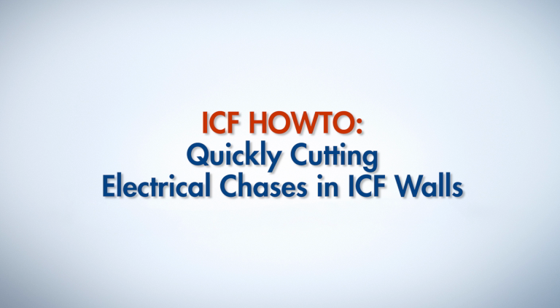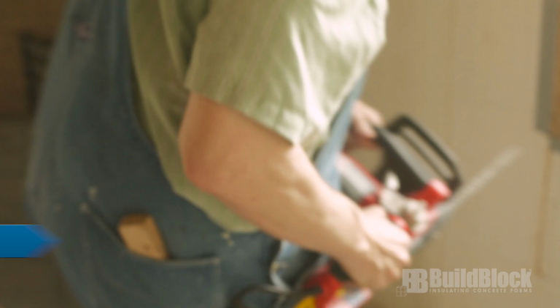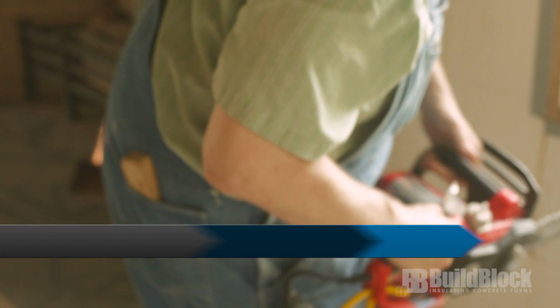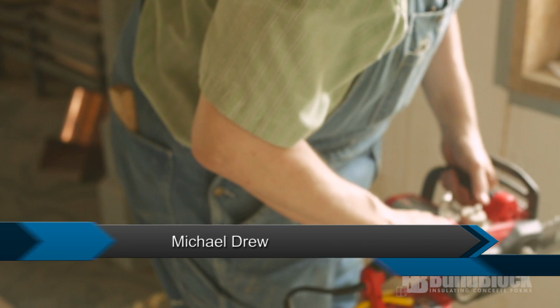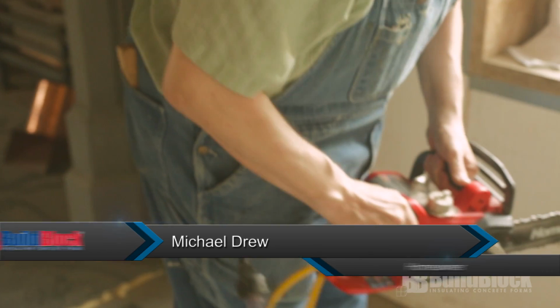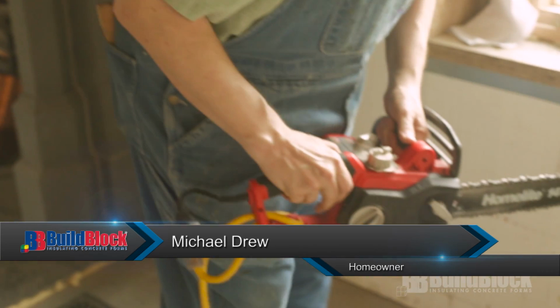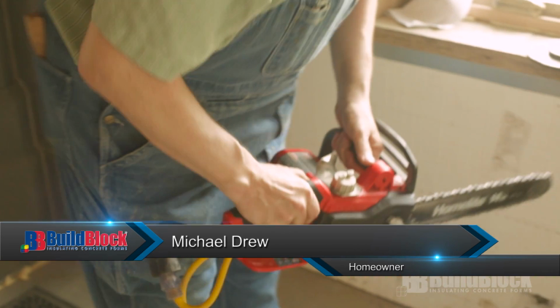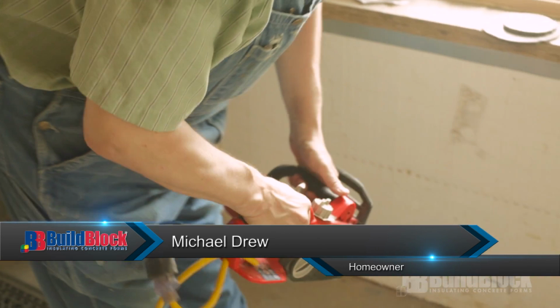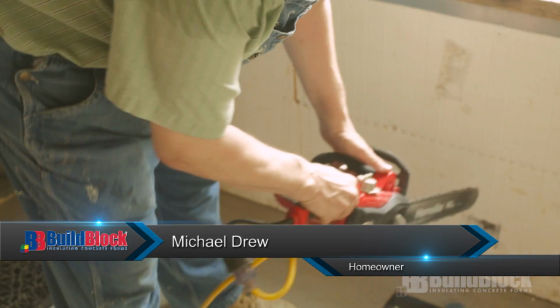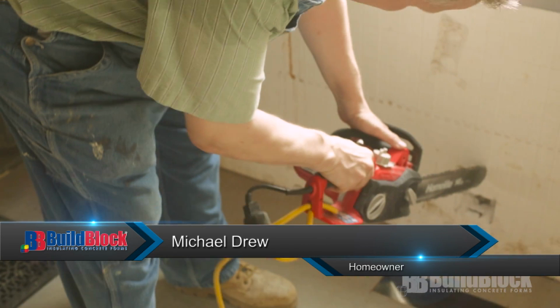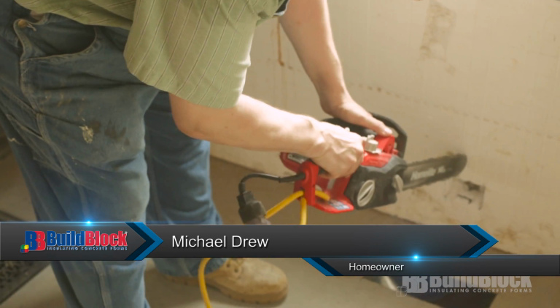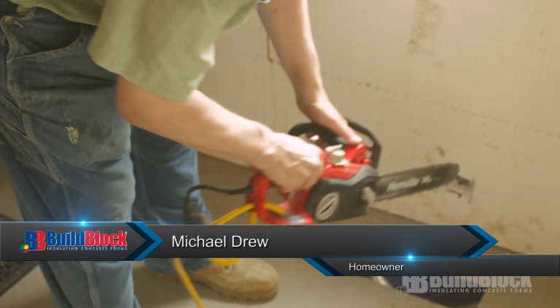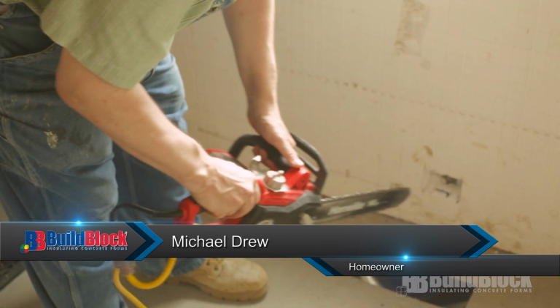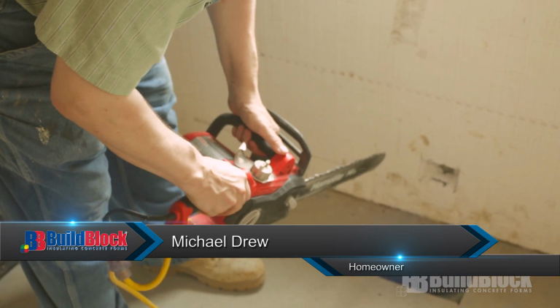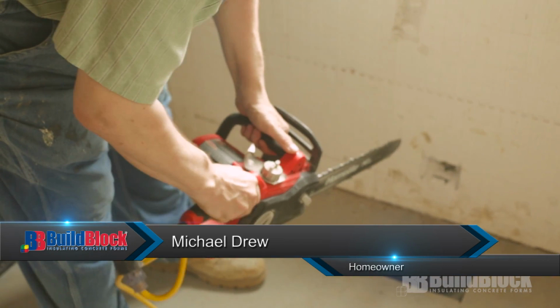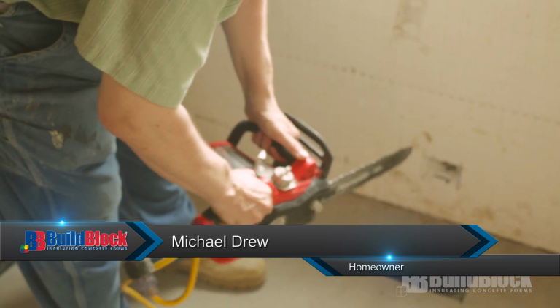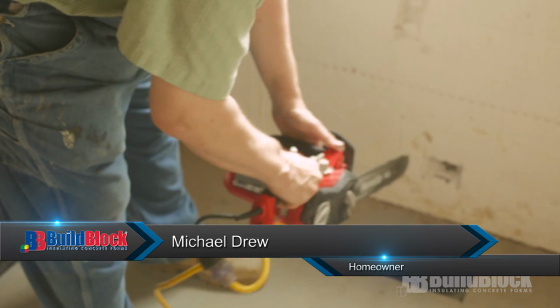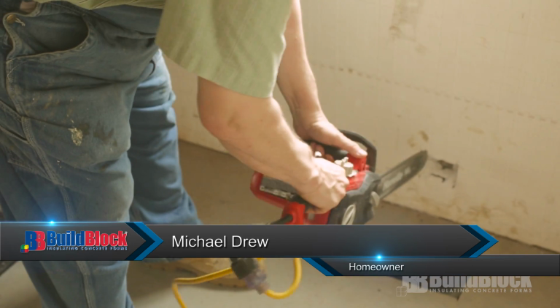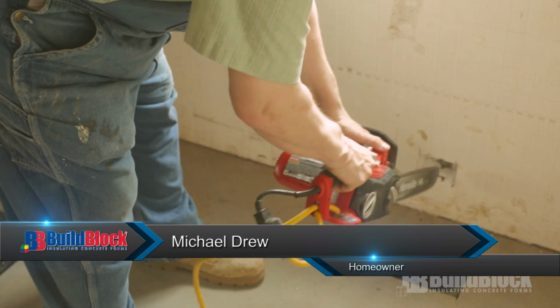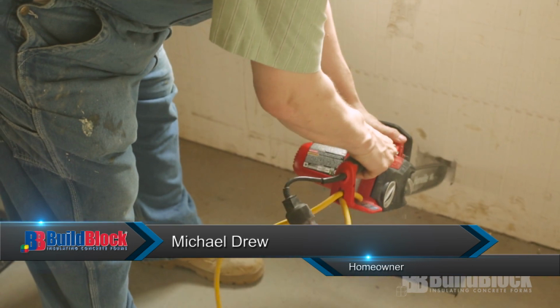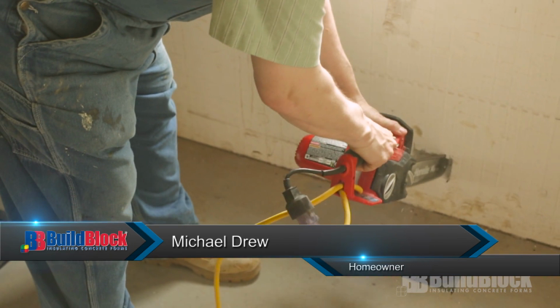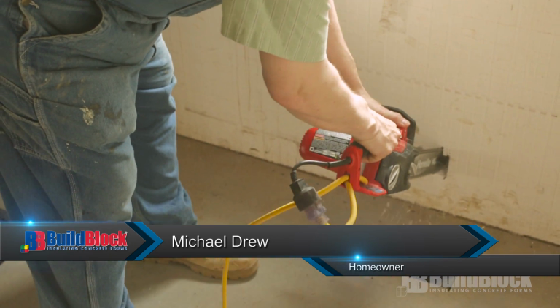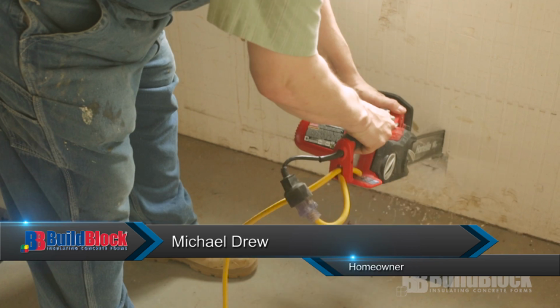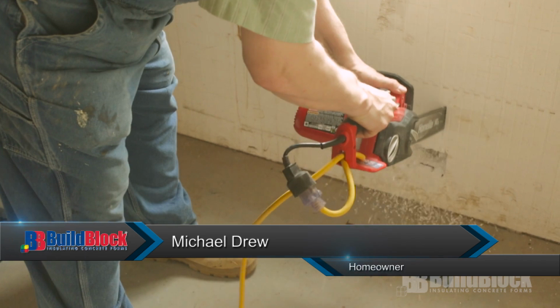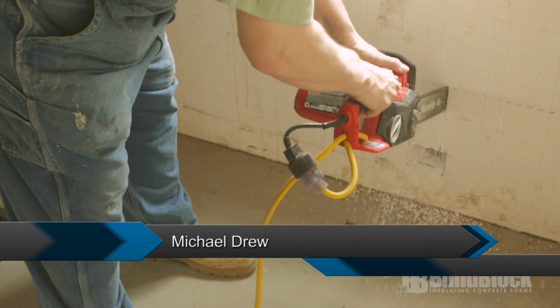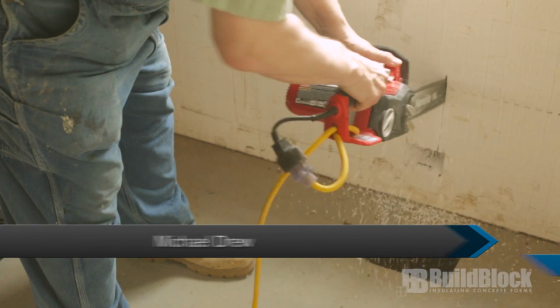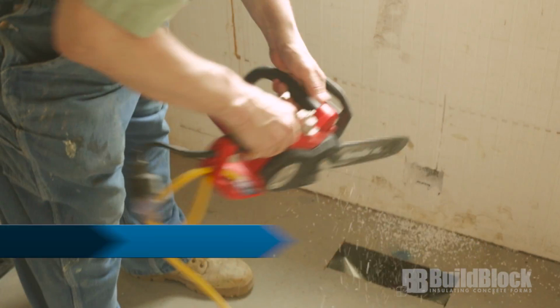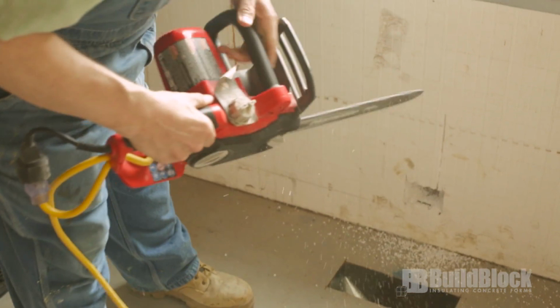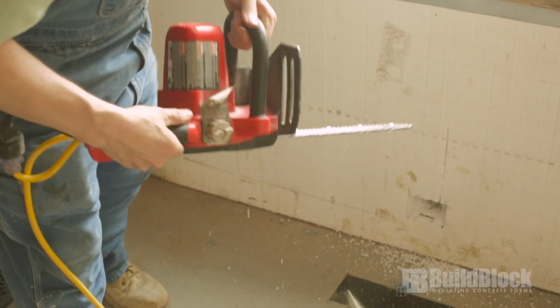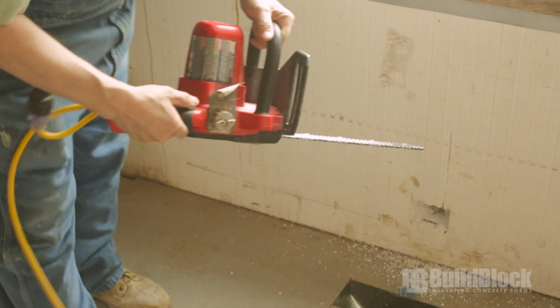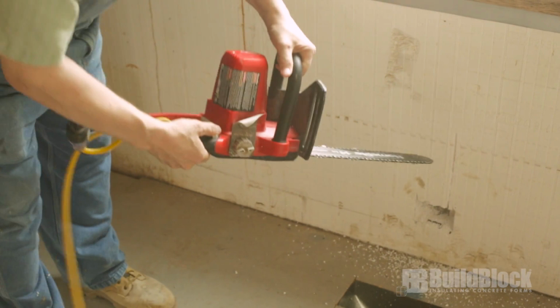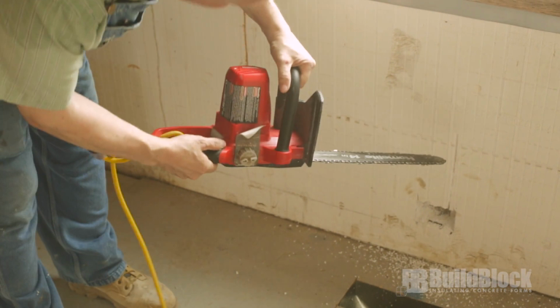How this works — there's a strap in here, you don't want to cut the strap. That's step one.